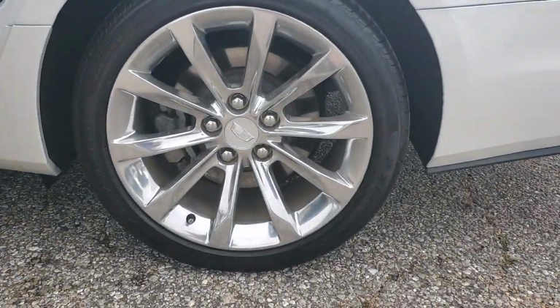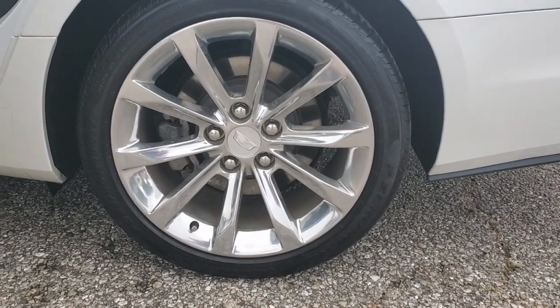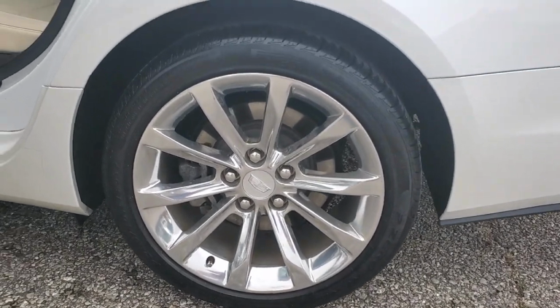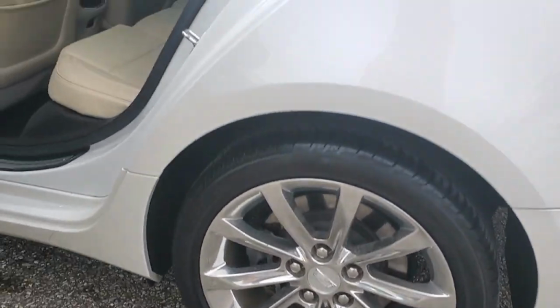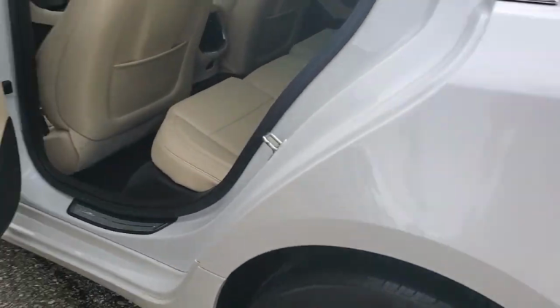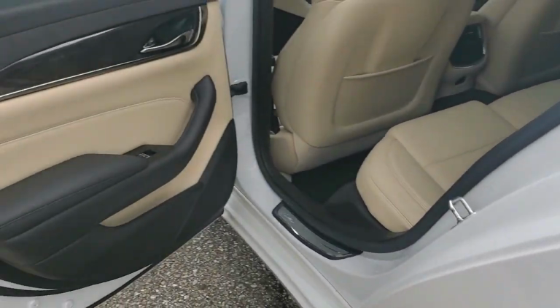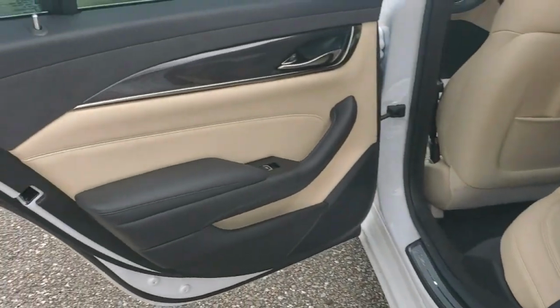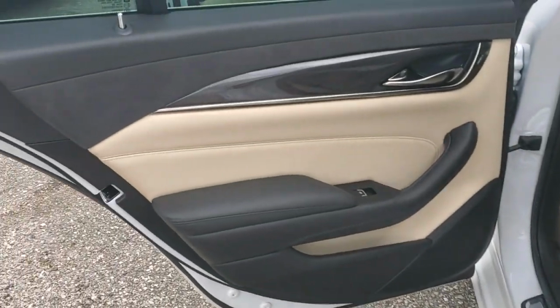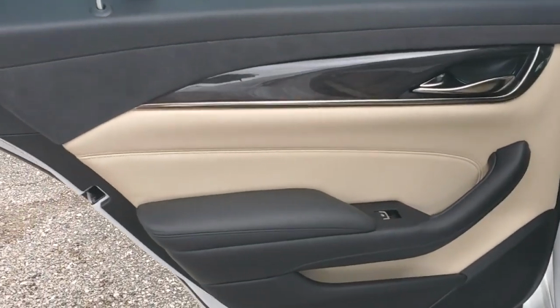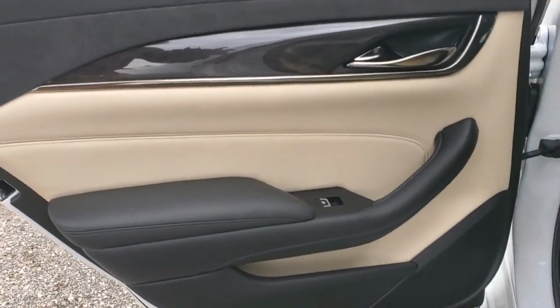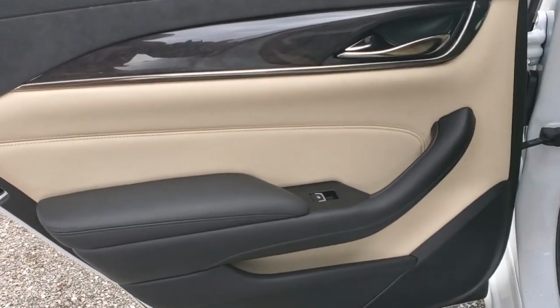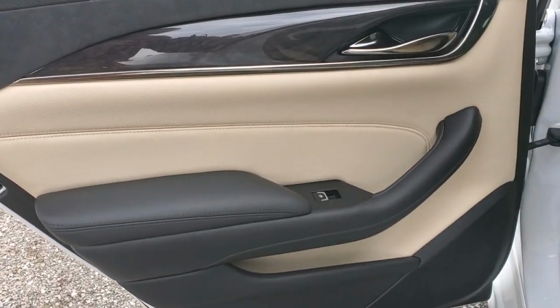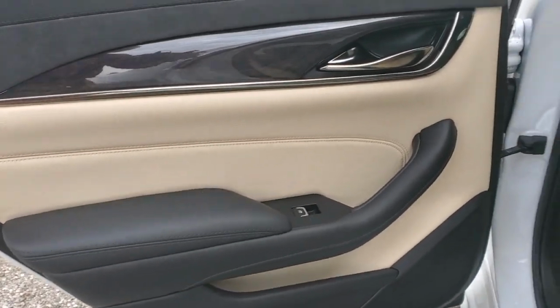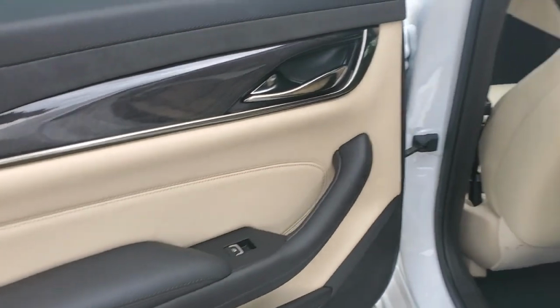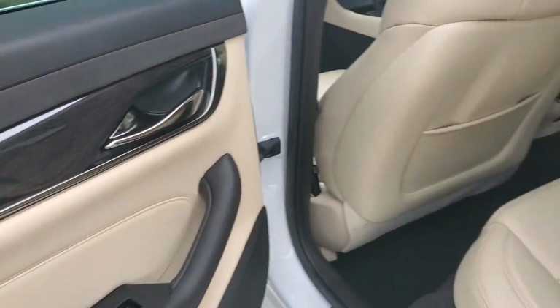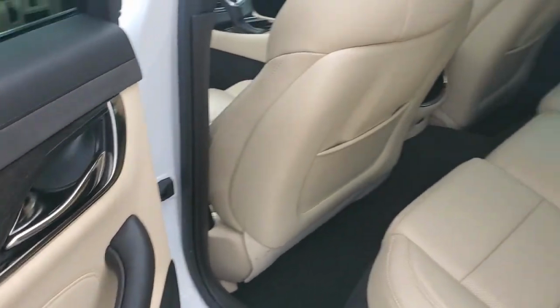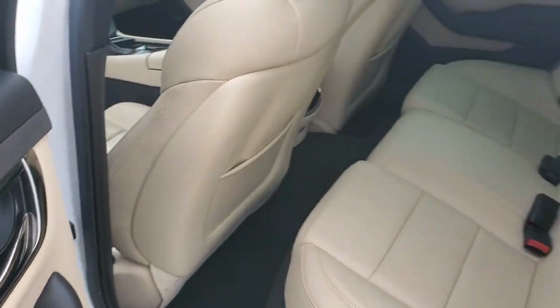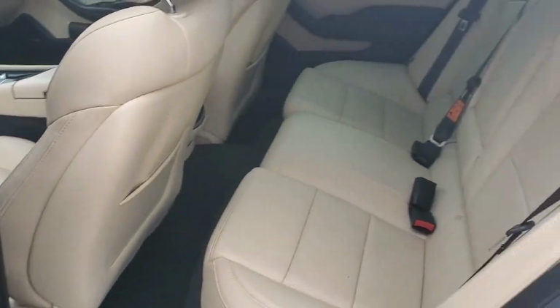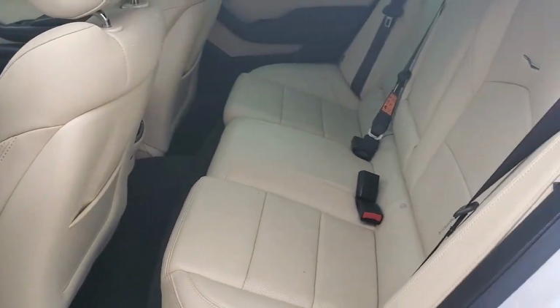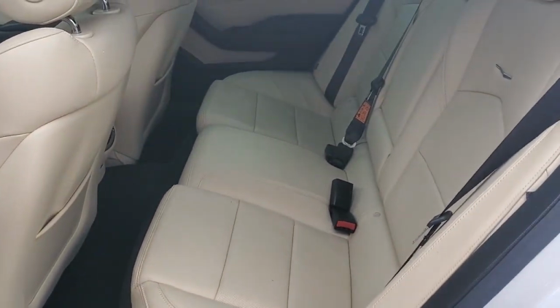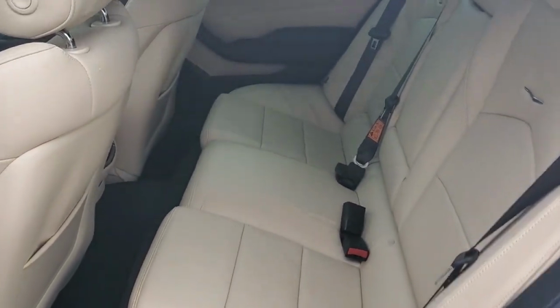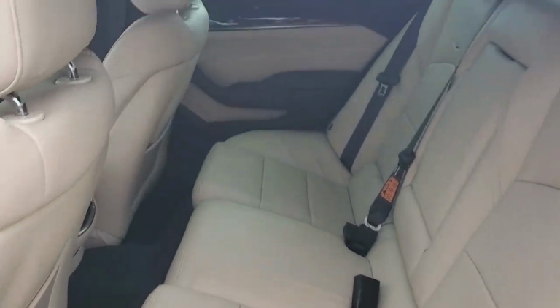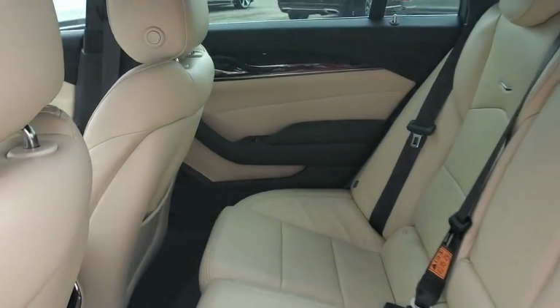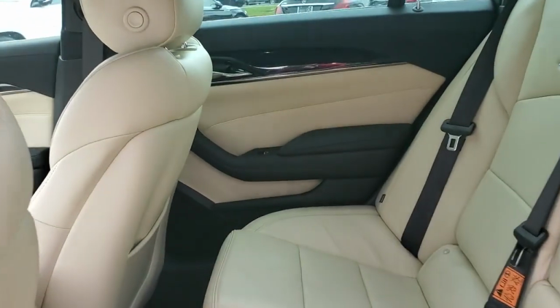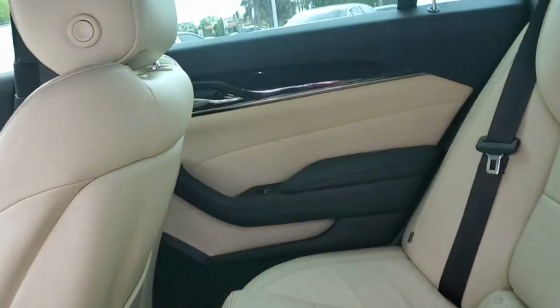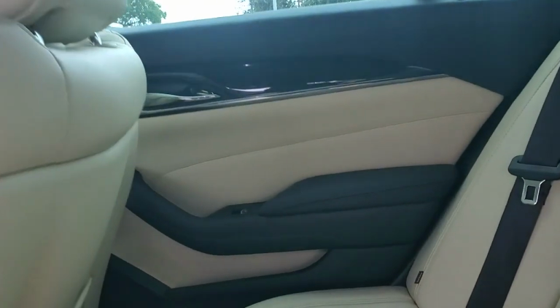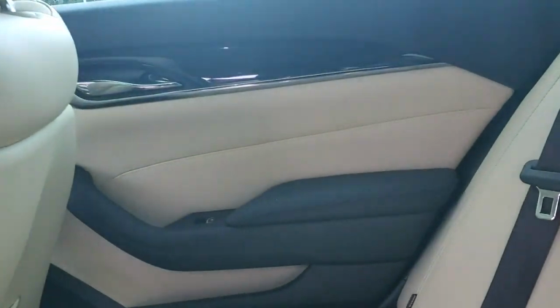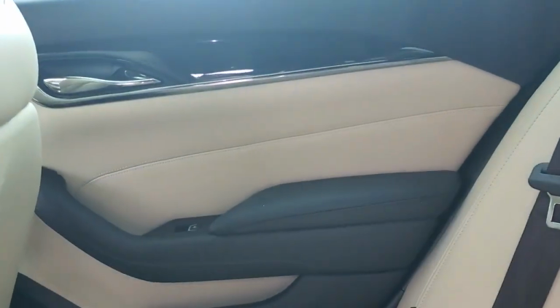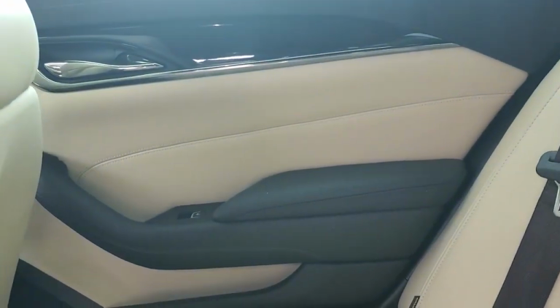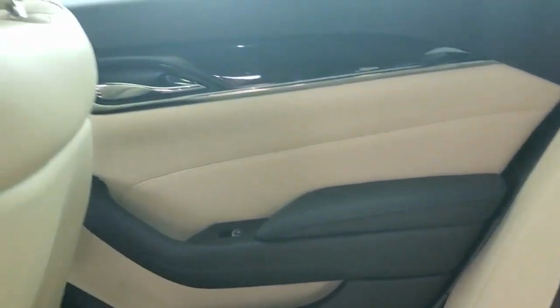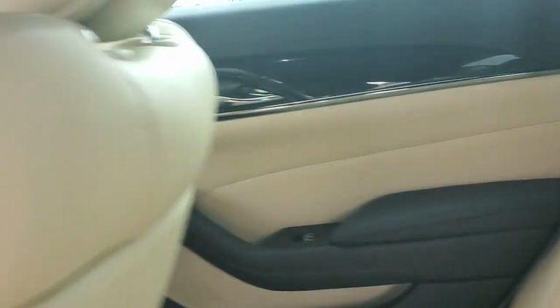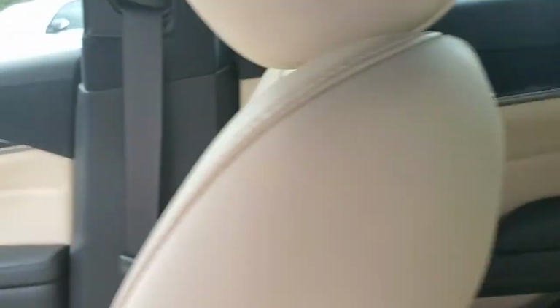Apple CarPlay and/or Android Auto, navigation system, heated driver's seat, sunroof/moonroof, keyless entry, satellite radio, power passenger seat, heated mirrors, and lane keeping assist.